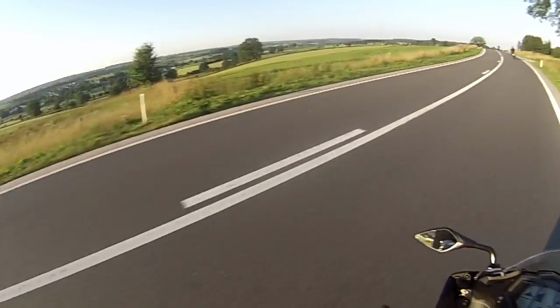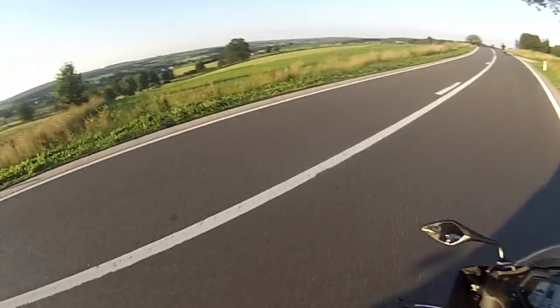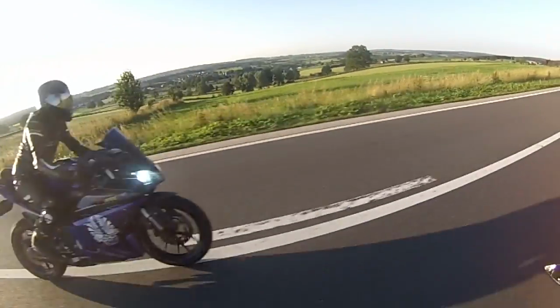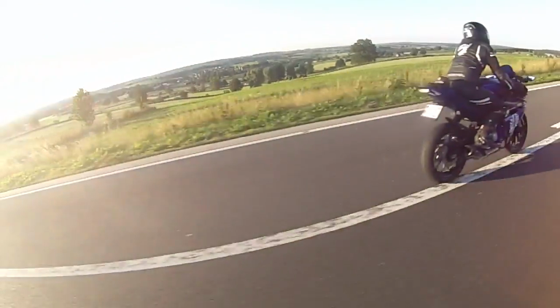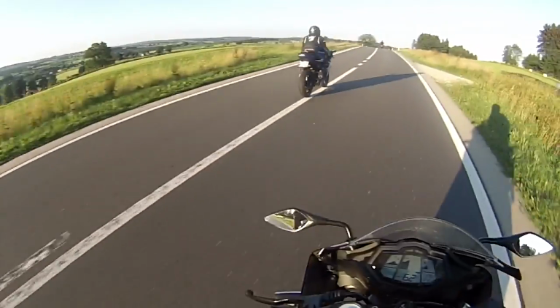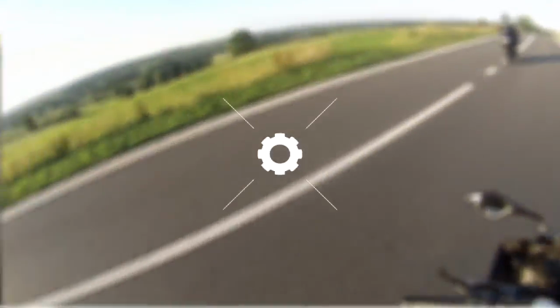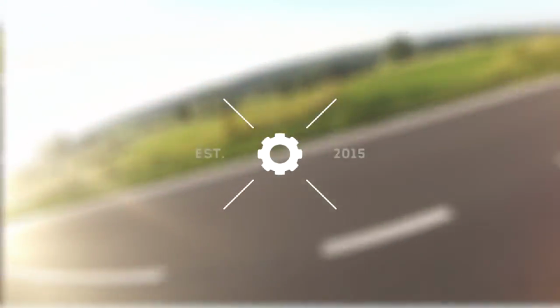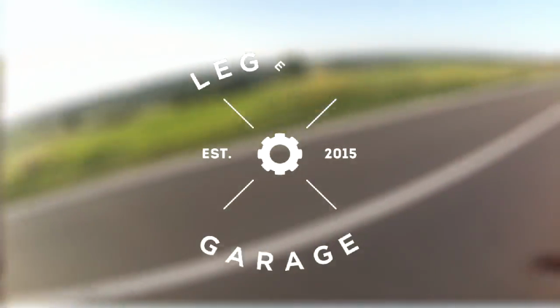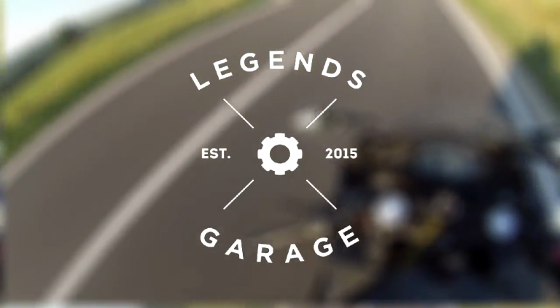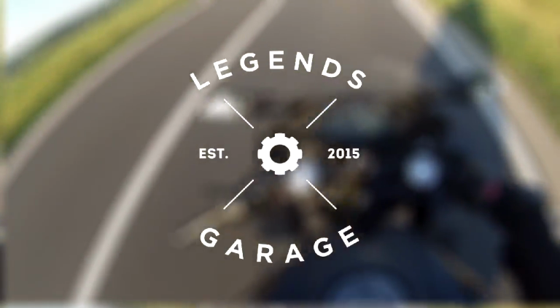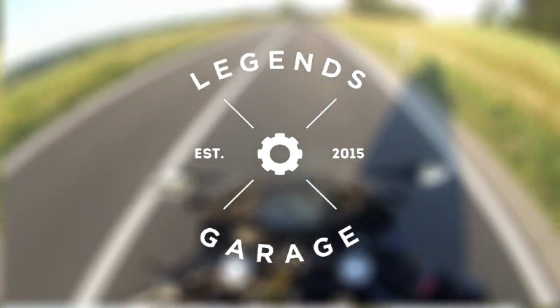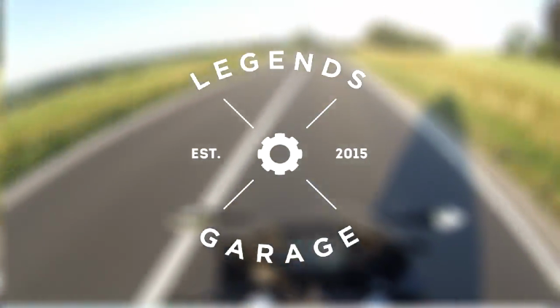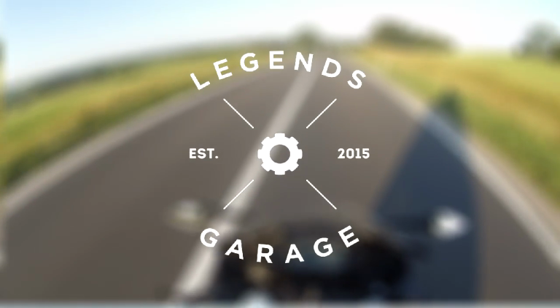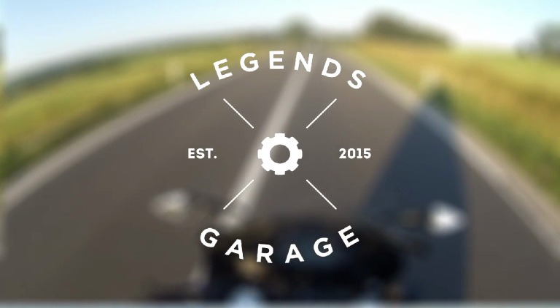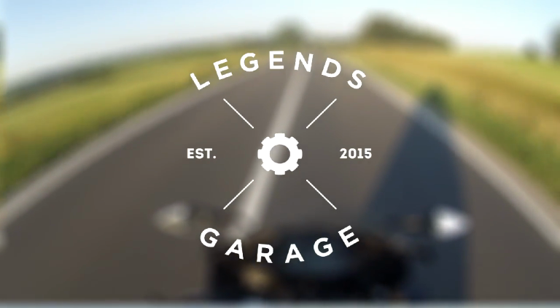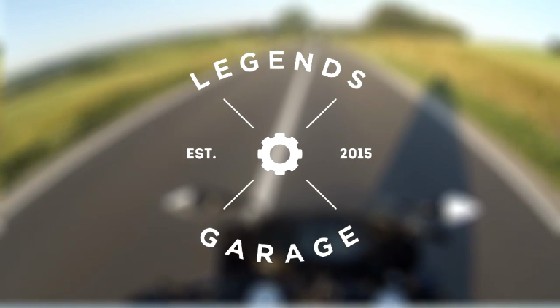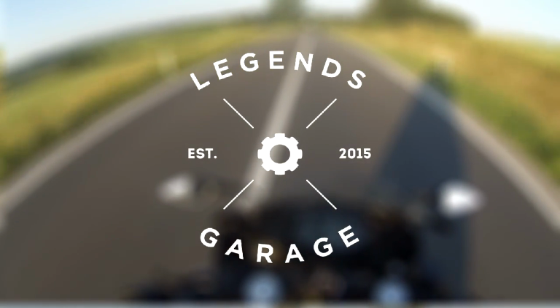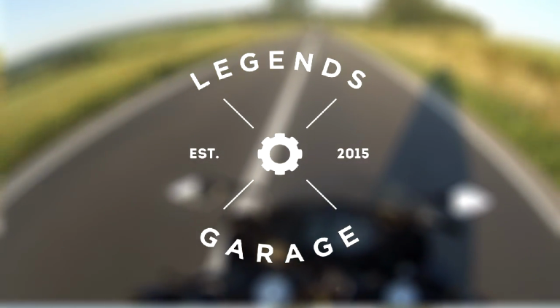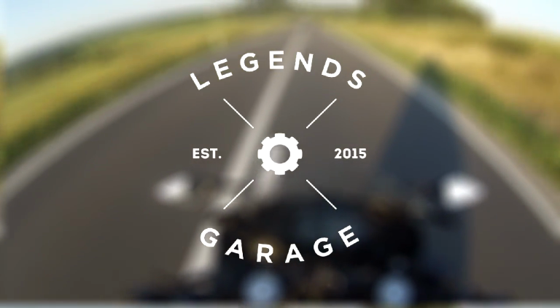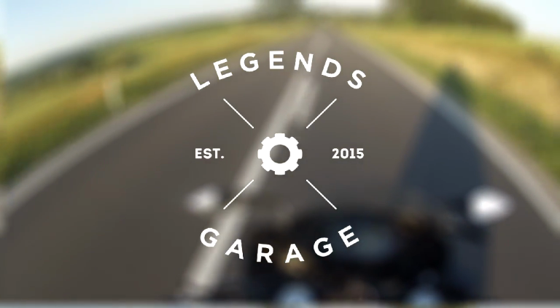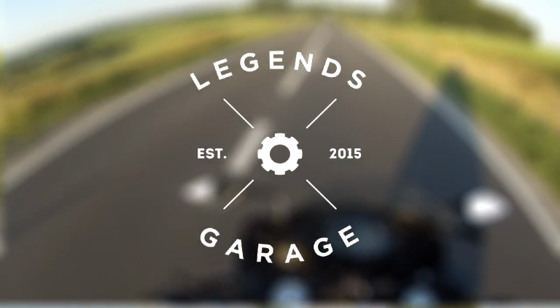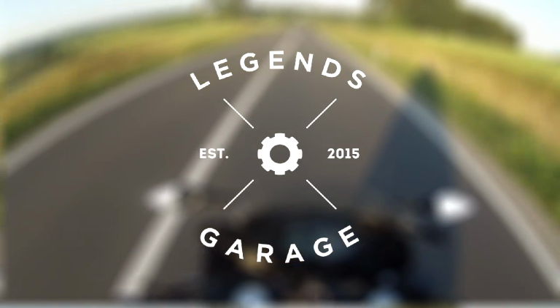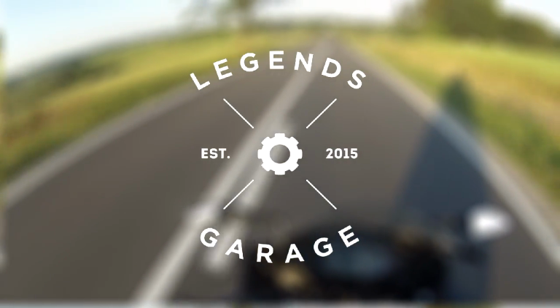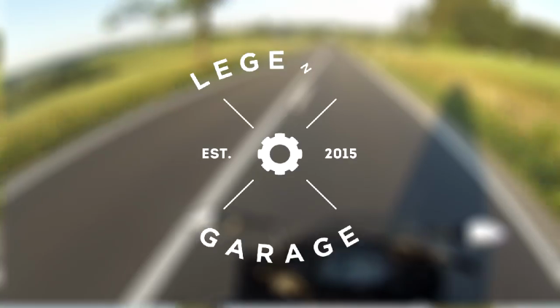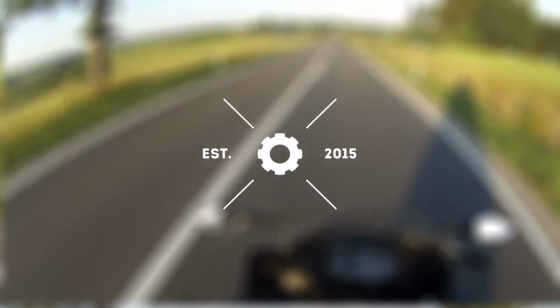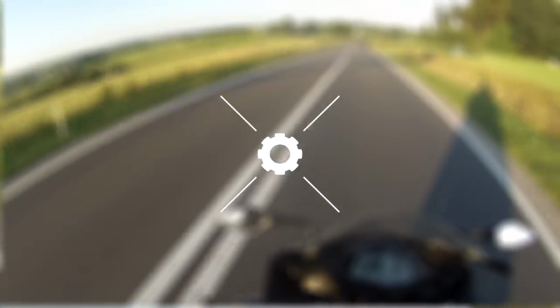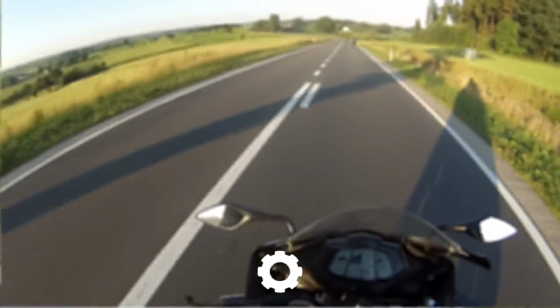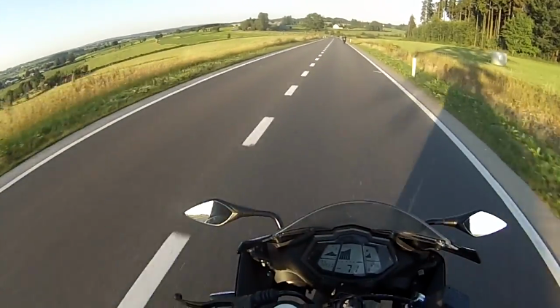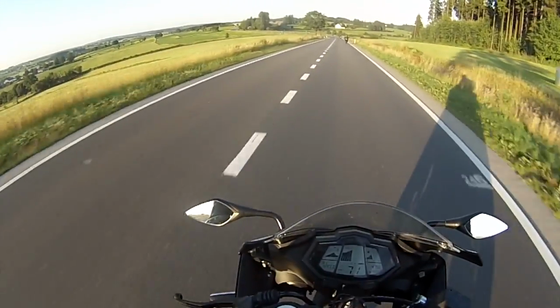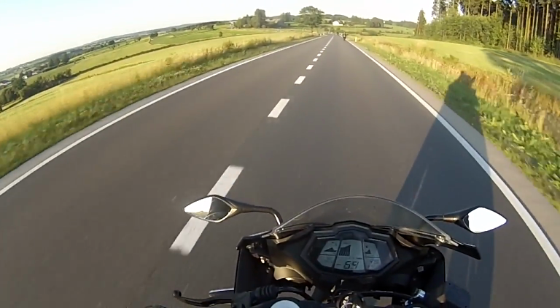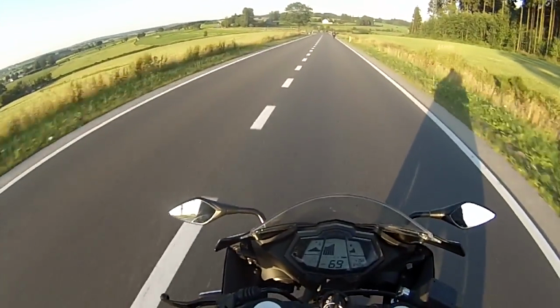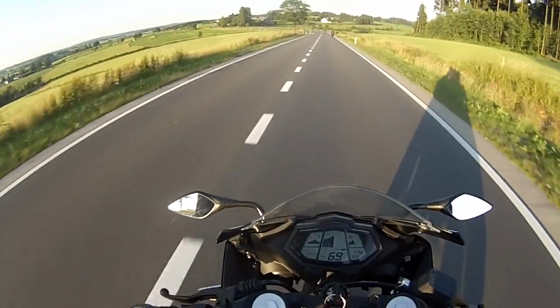Yo yo yo guys, my name is Legend and welcome to my YouTube channel. Today I have a special video for you guys, something completely different — it is the top 10 125ccs of 2019.